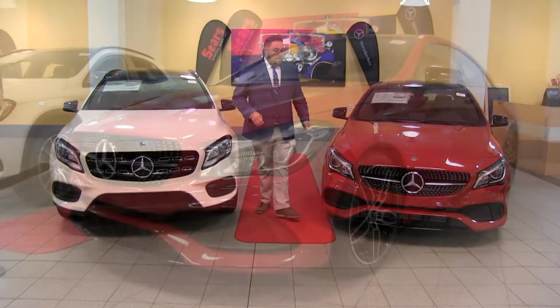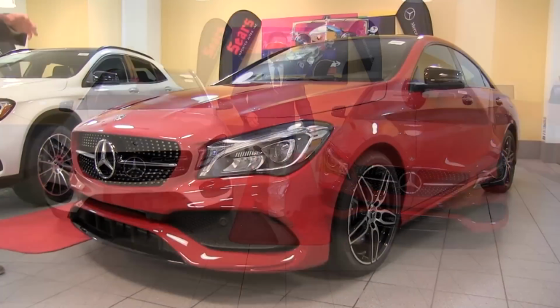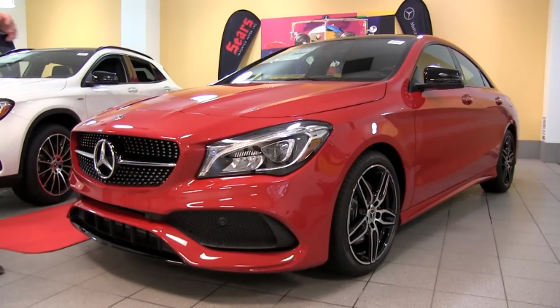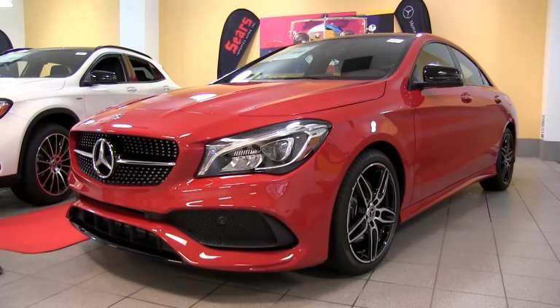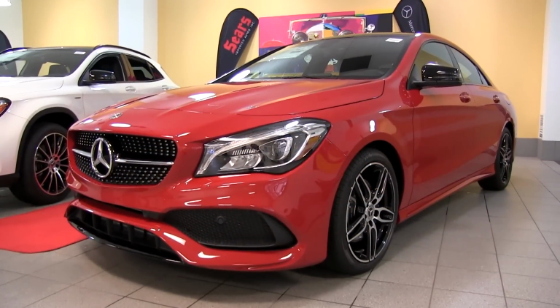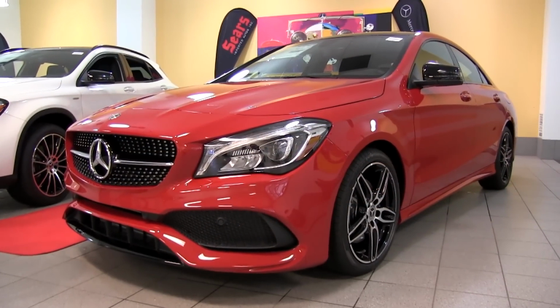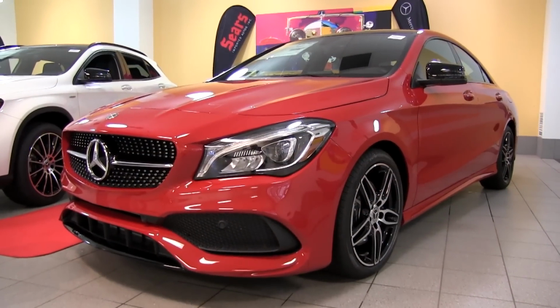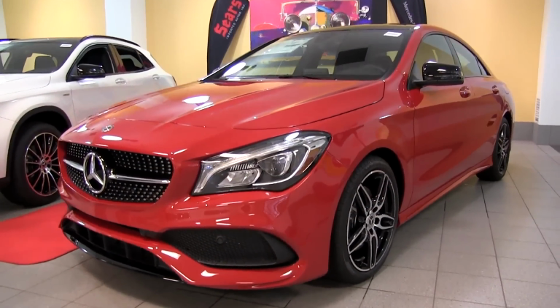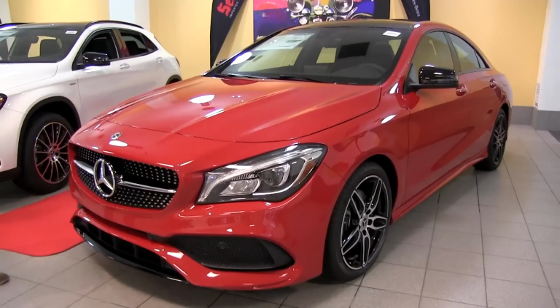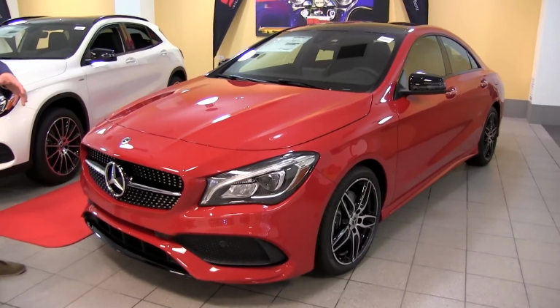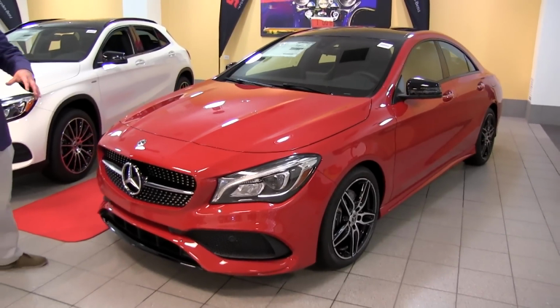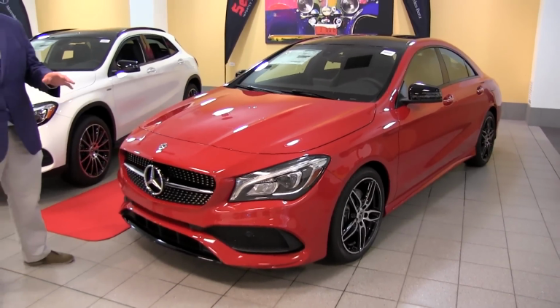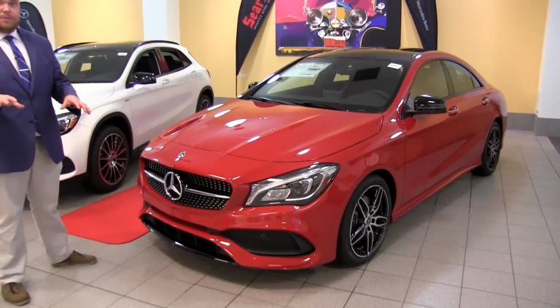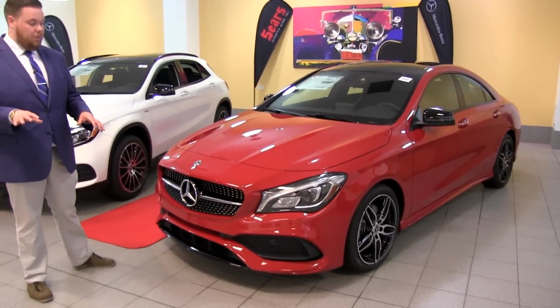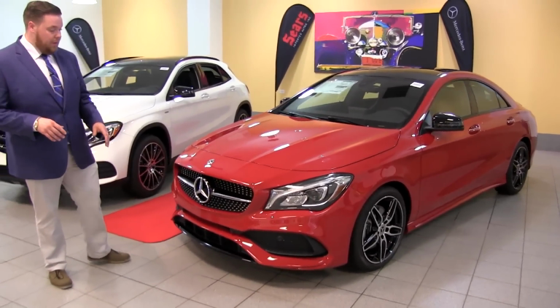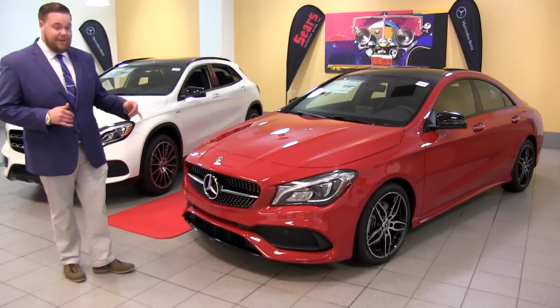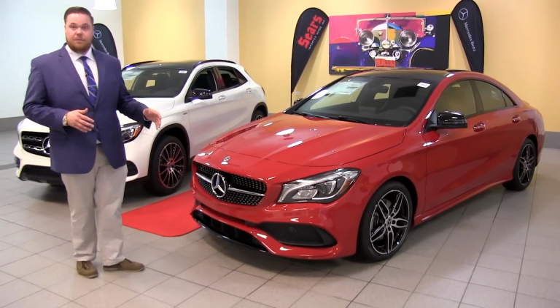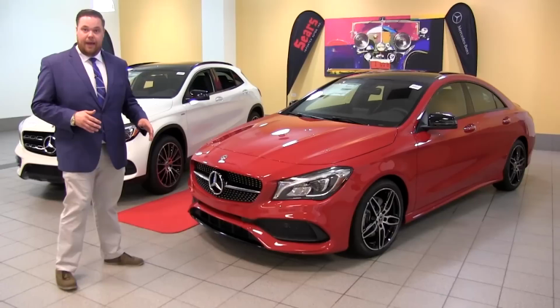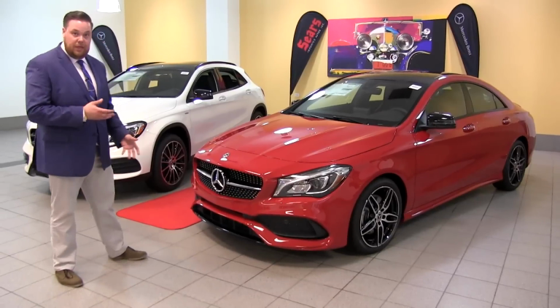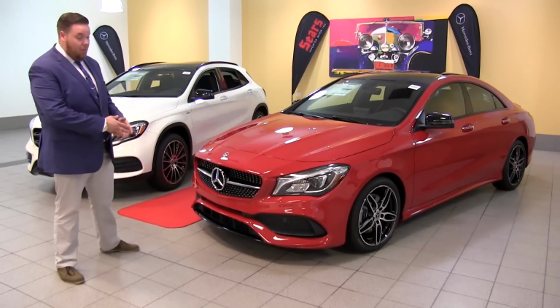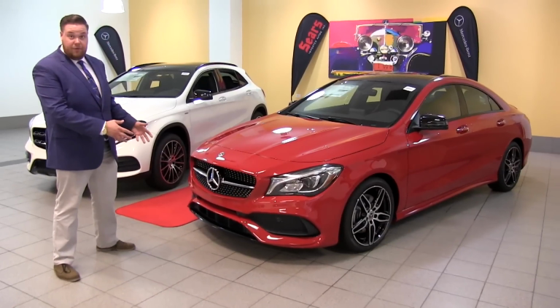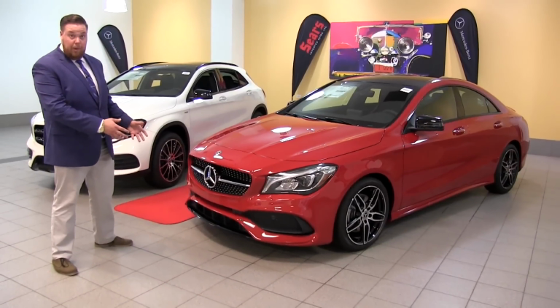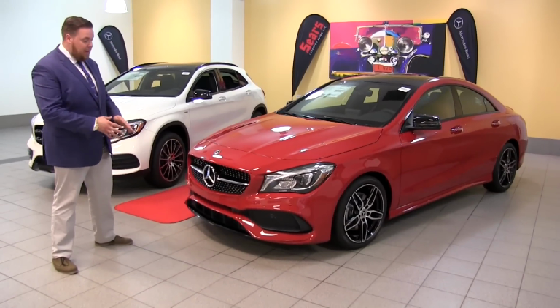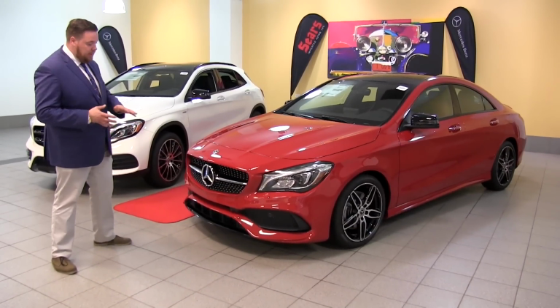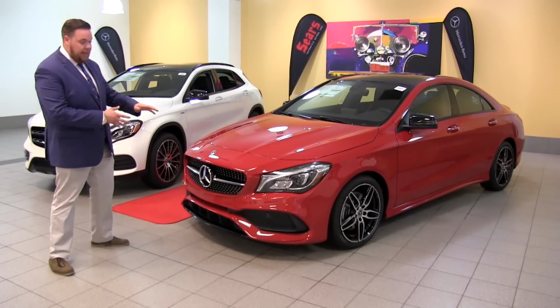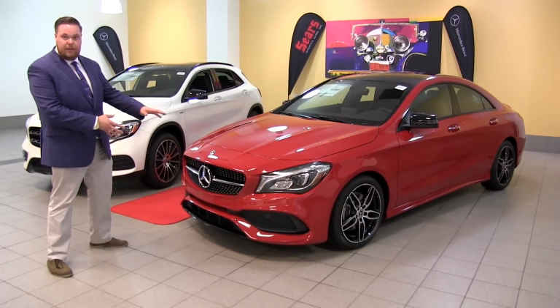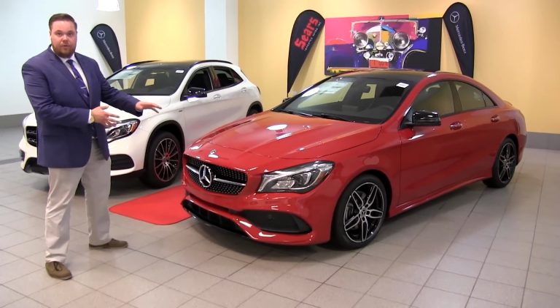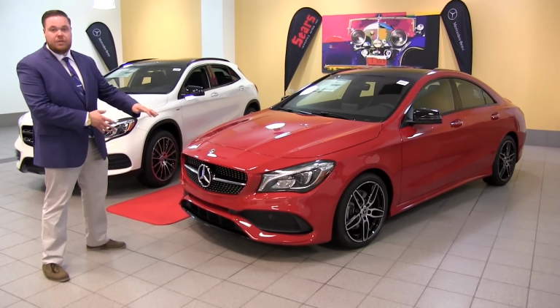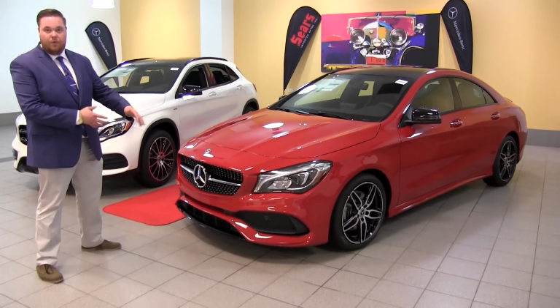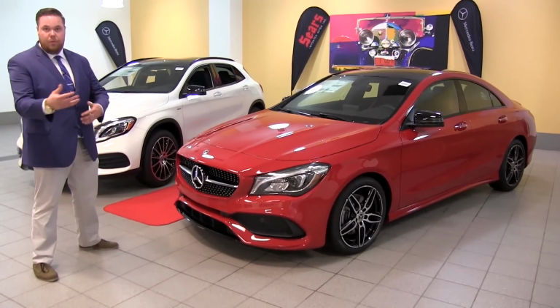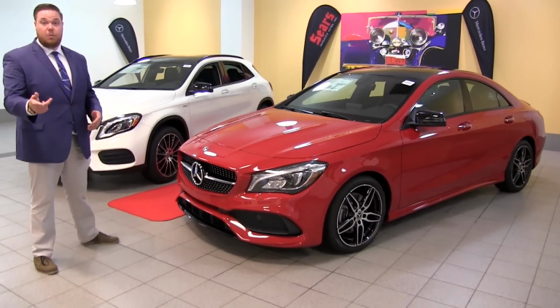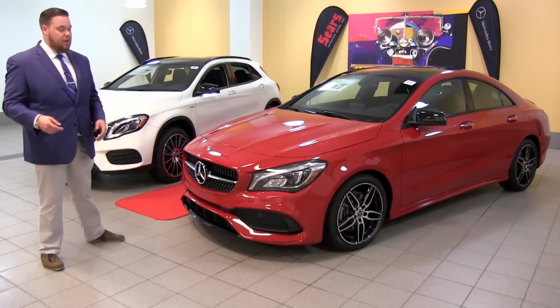We're going to take our first look at the CLA 250. This one in particular has the AMG package, which is going to give you the more aggressive front bumper. It really adds a lot of aggression to the car if you're looking for more of a sporty character.